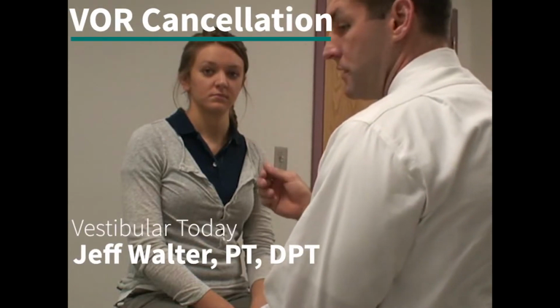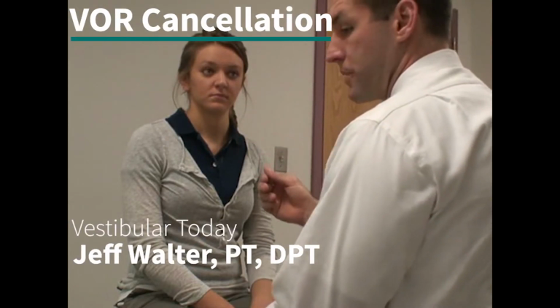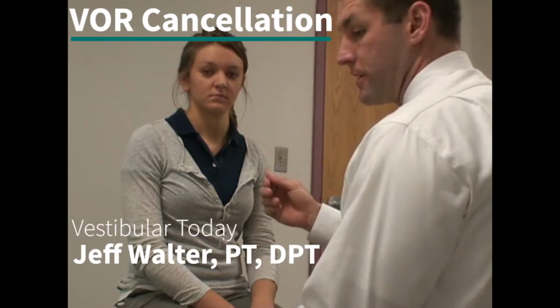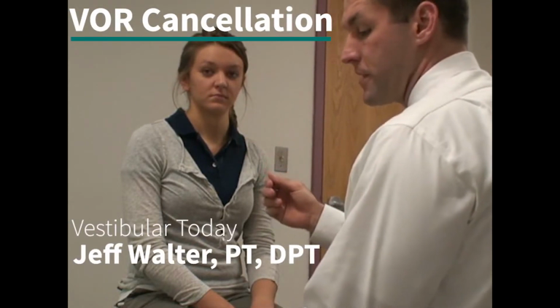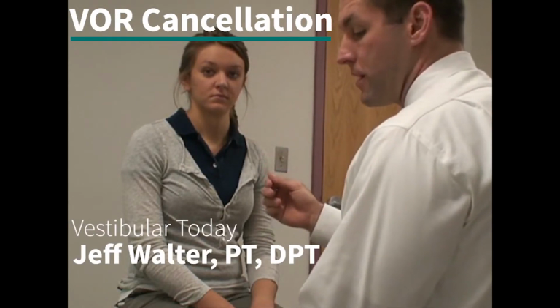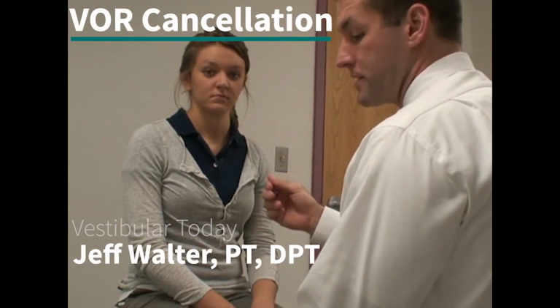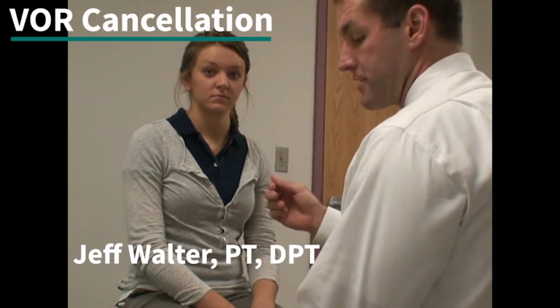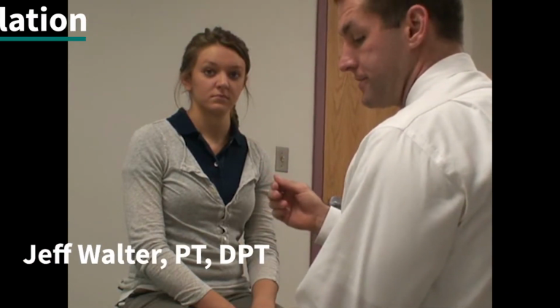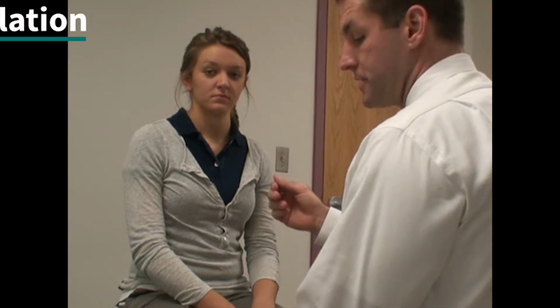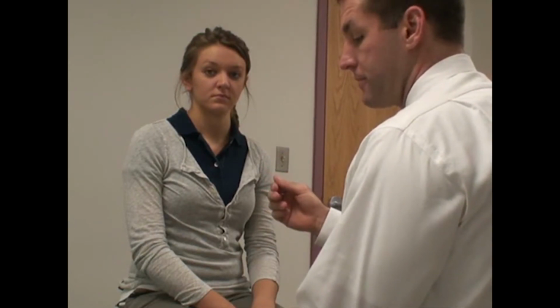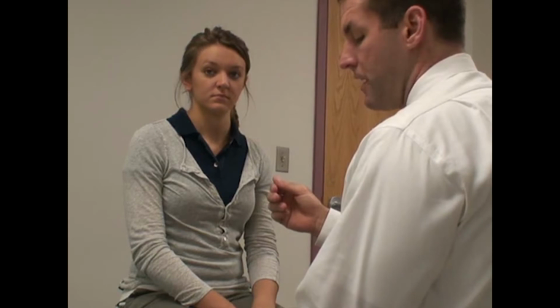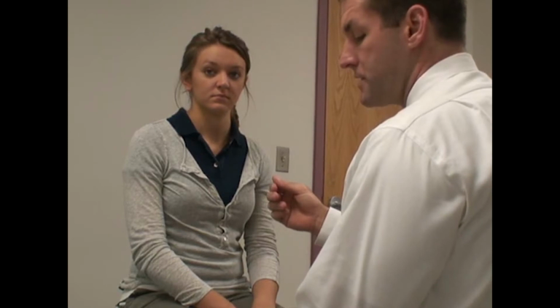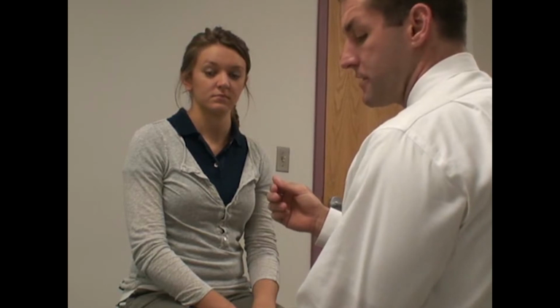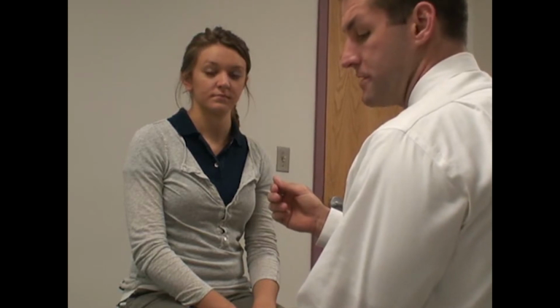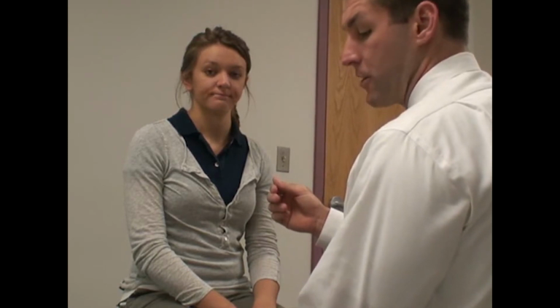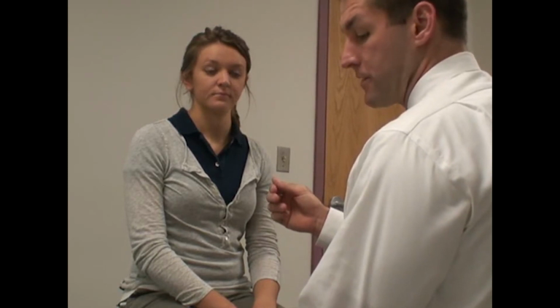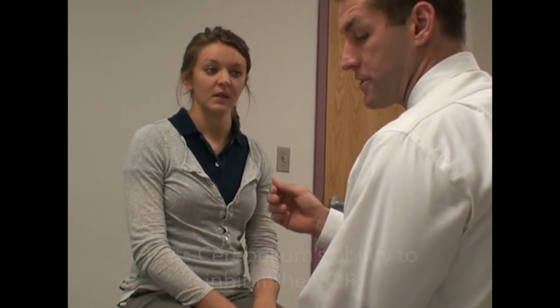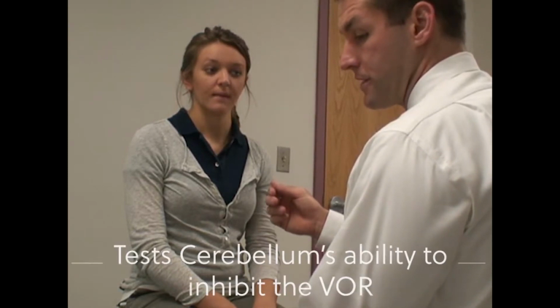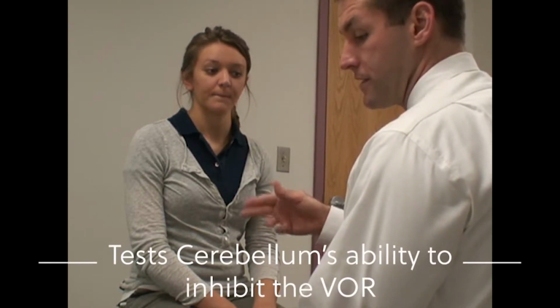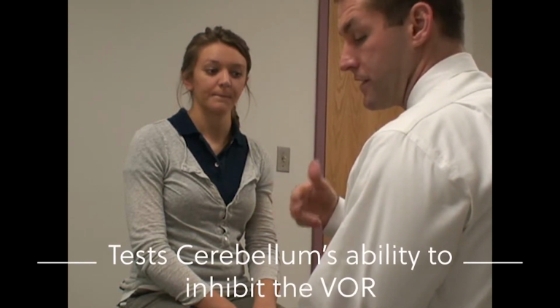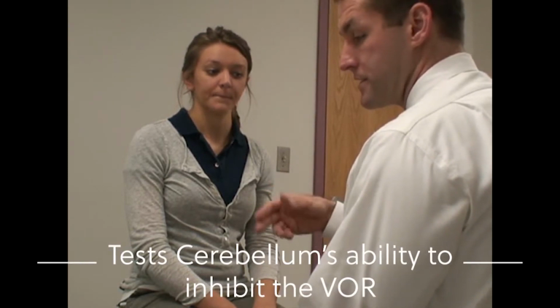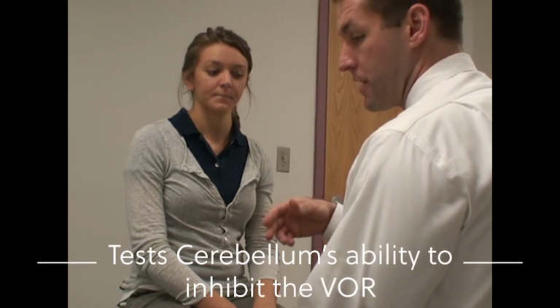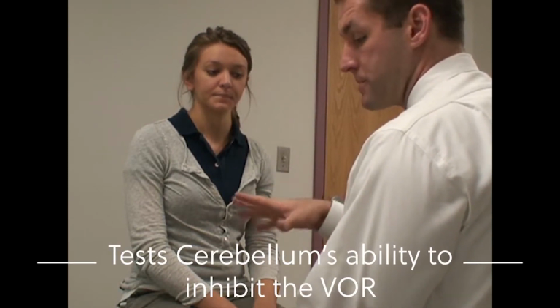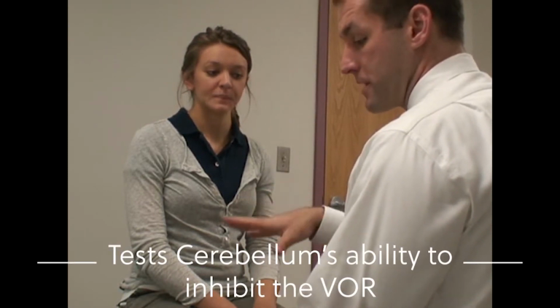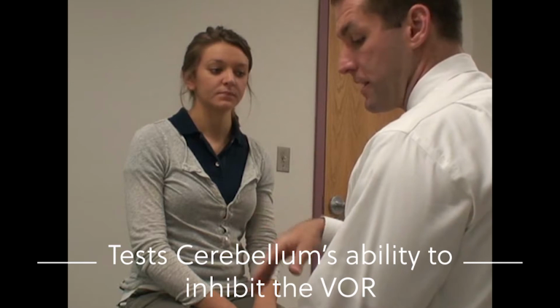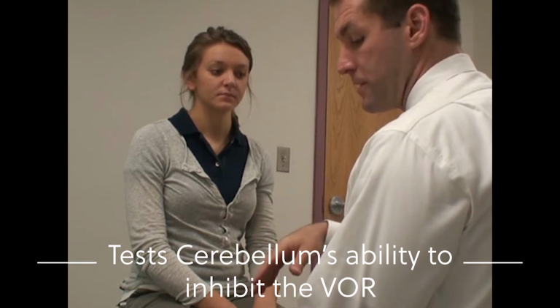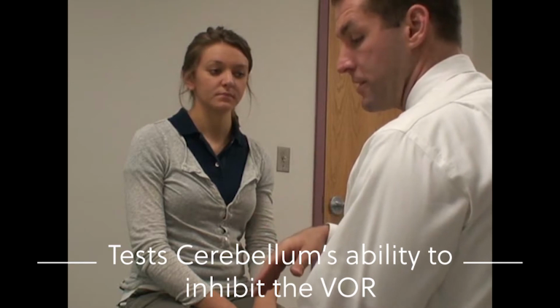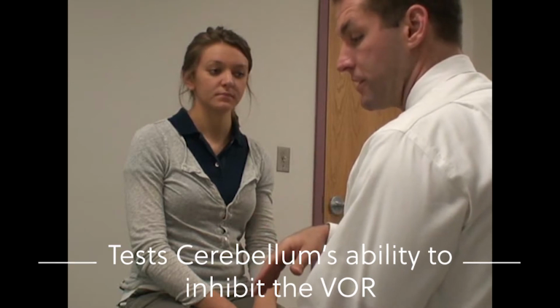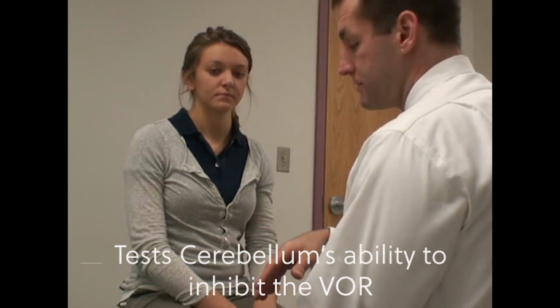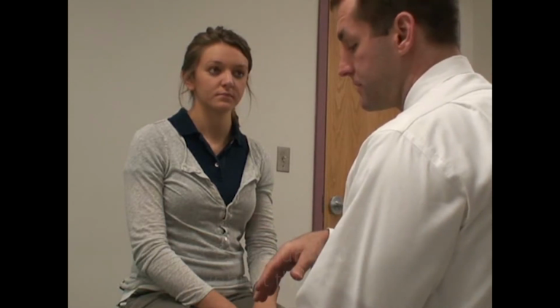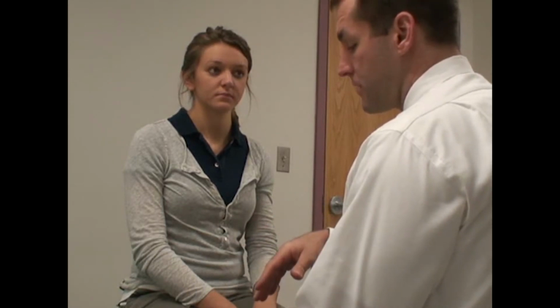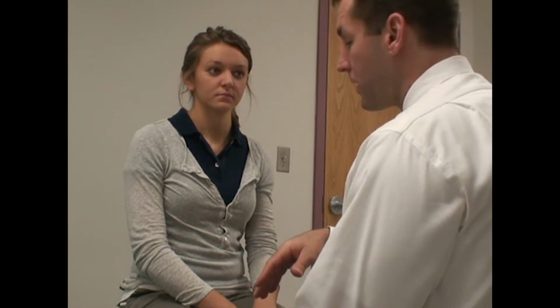The test we're going to show you is VOR cancellation. It's a test of cerebellar function. It assesses the cerebellum's ability to inhibit your VOR.